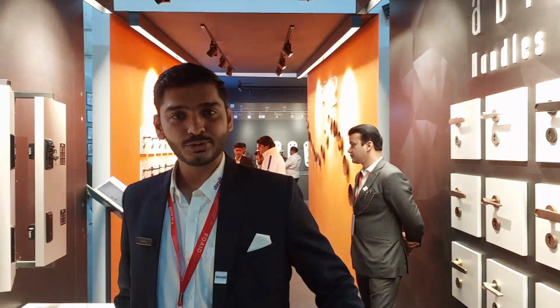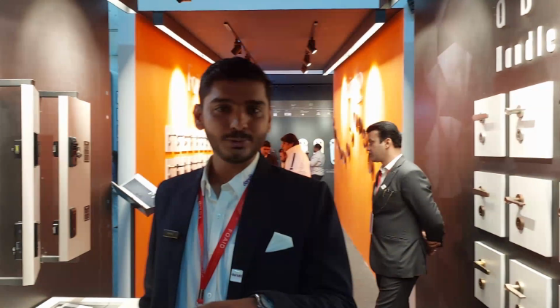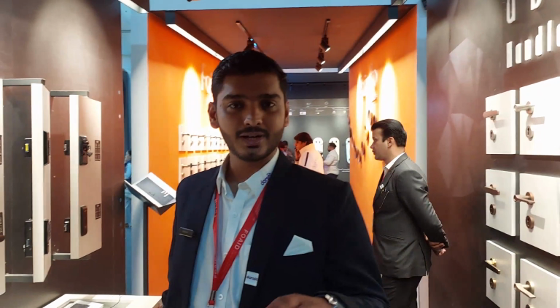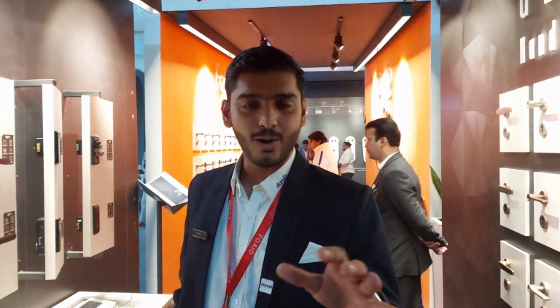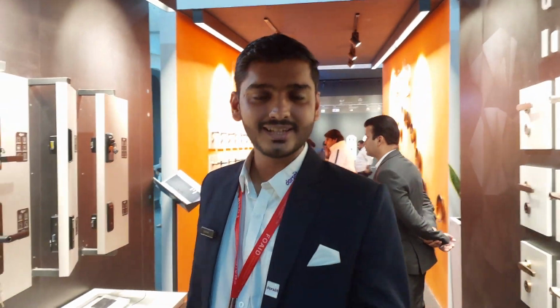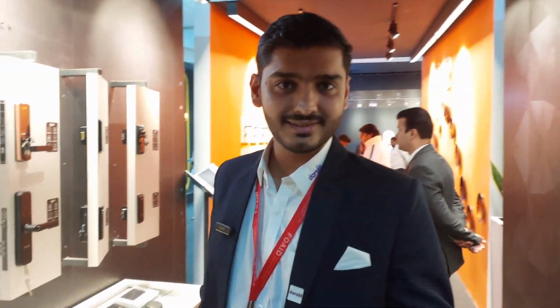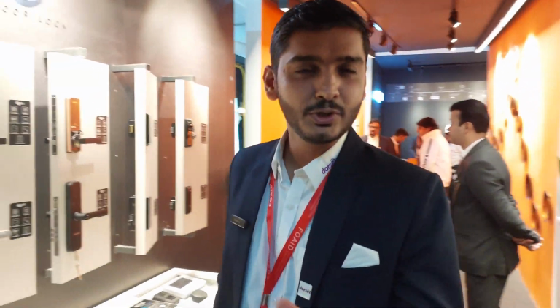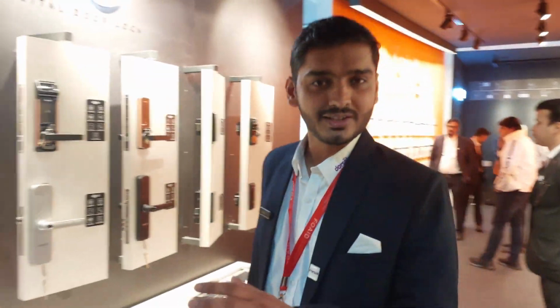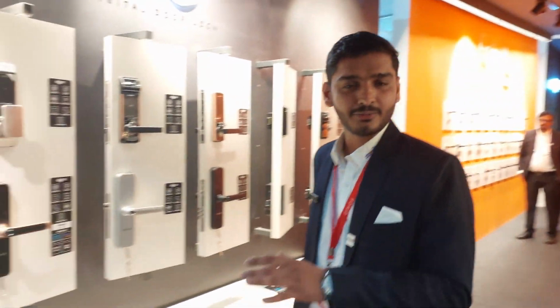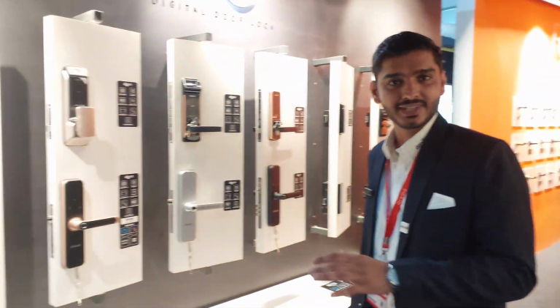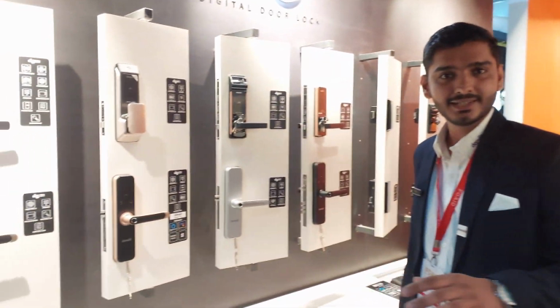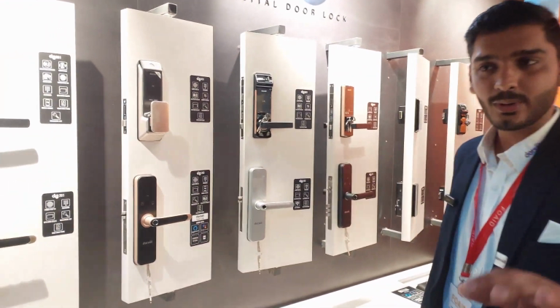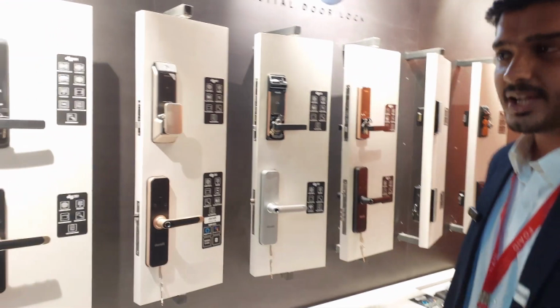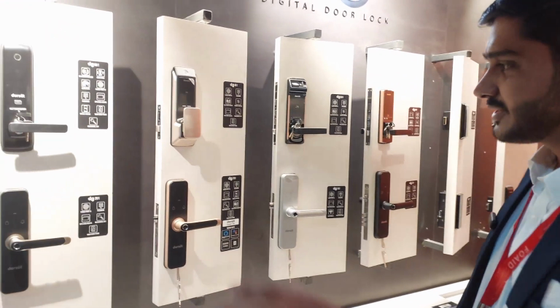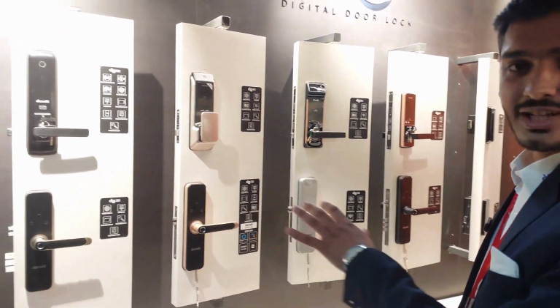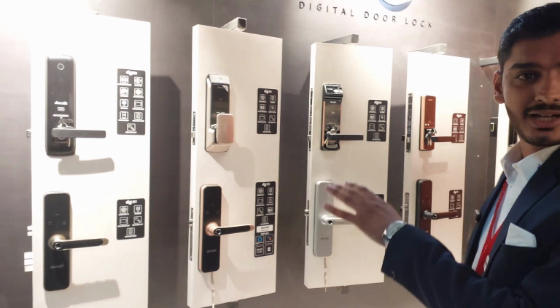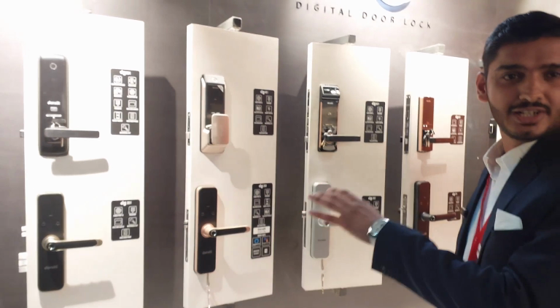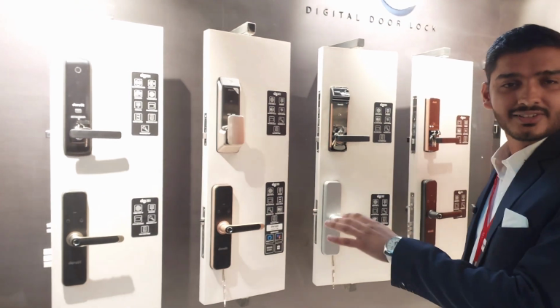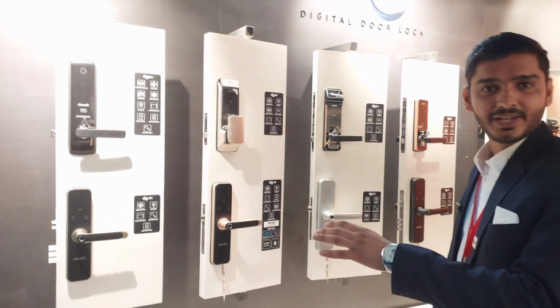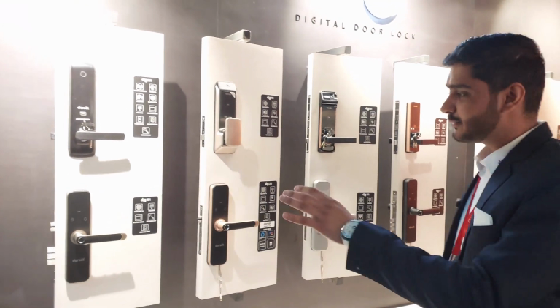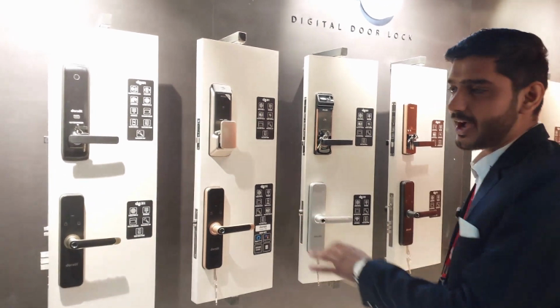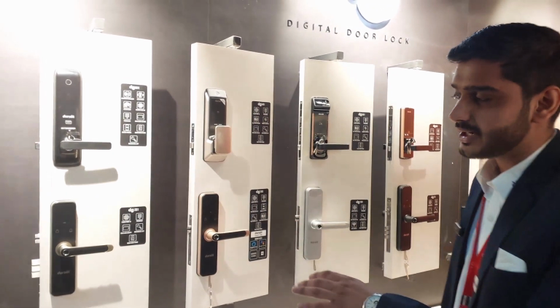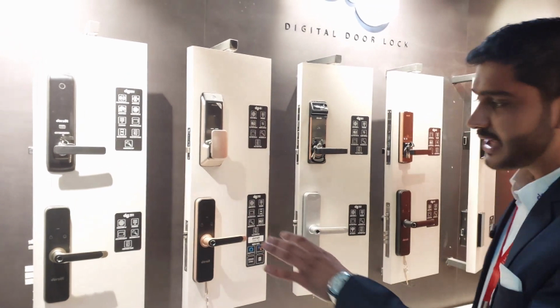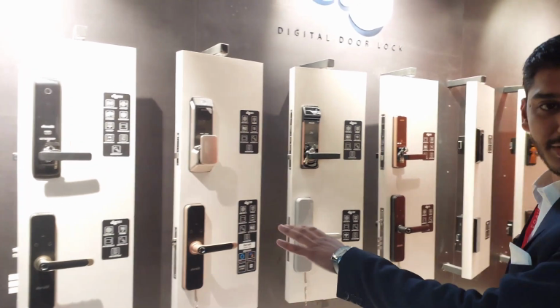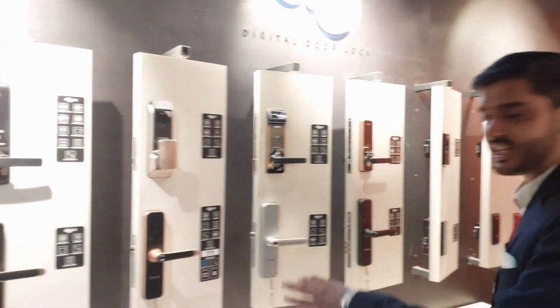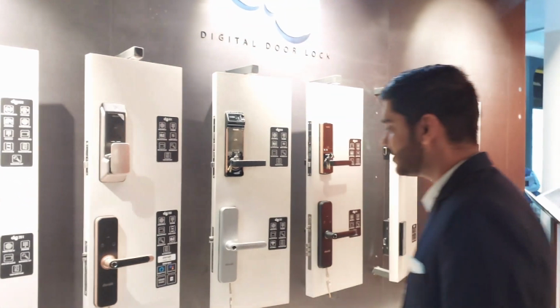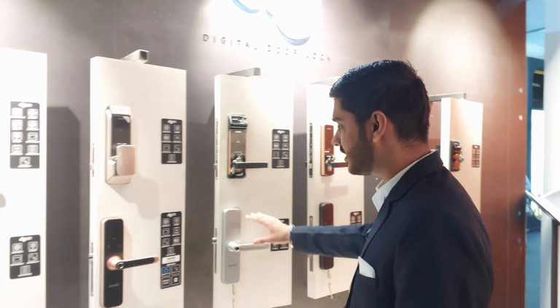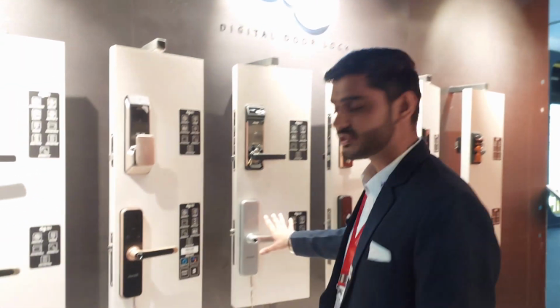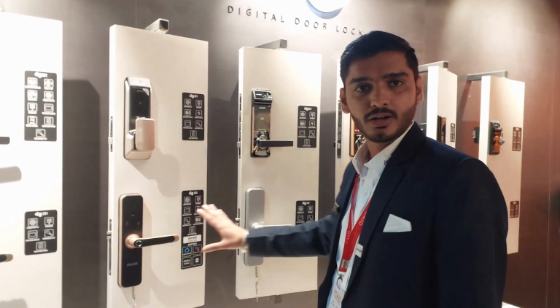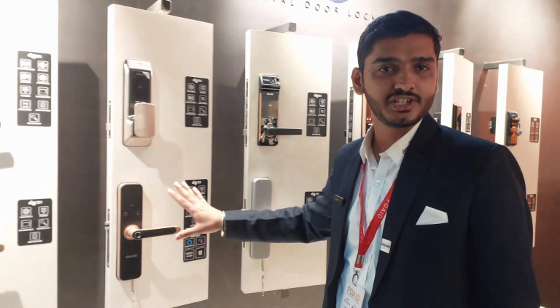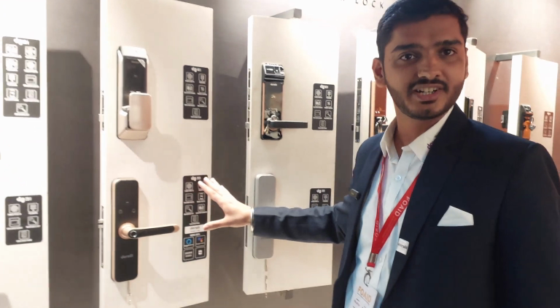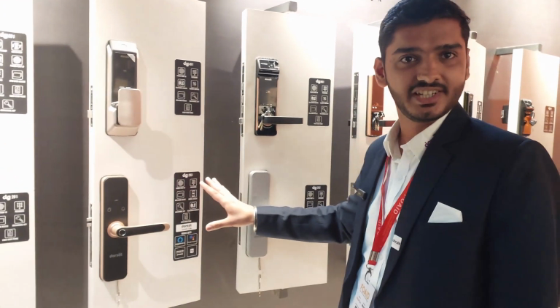I am showing you all the new launches of Dorset. Coming up with the digital door lock segment, we have a new range — the digital lock BG200 series.